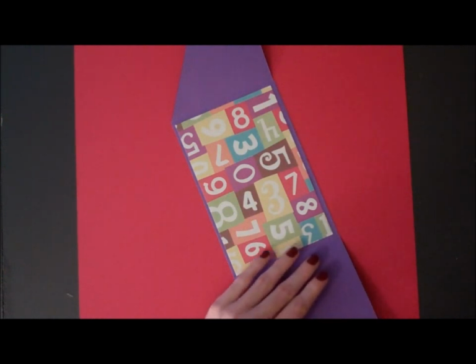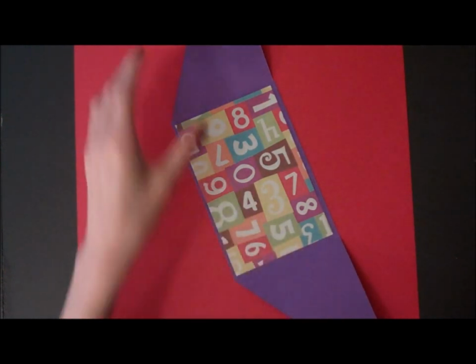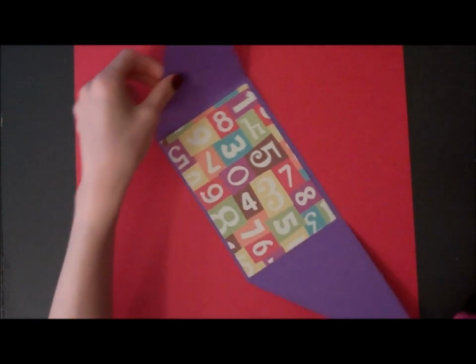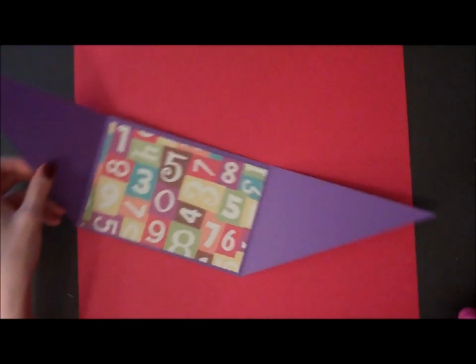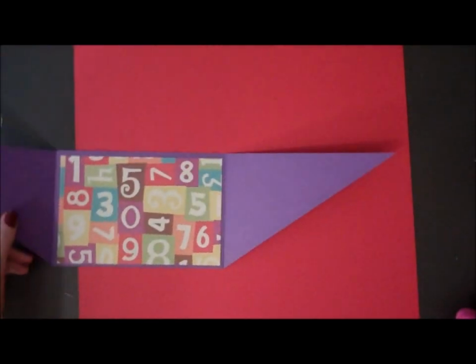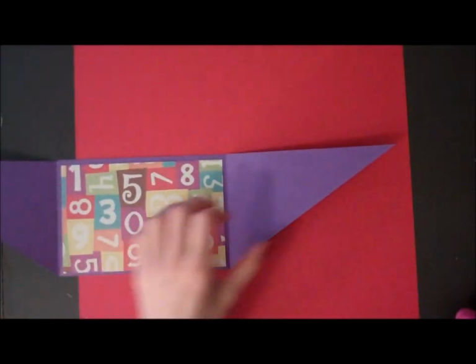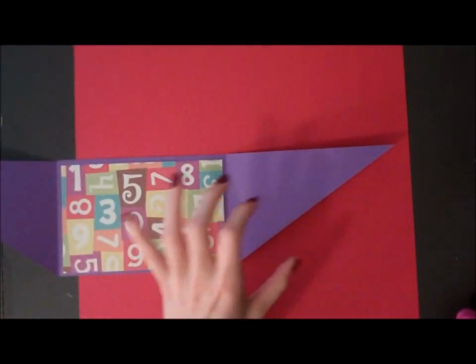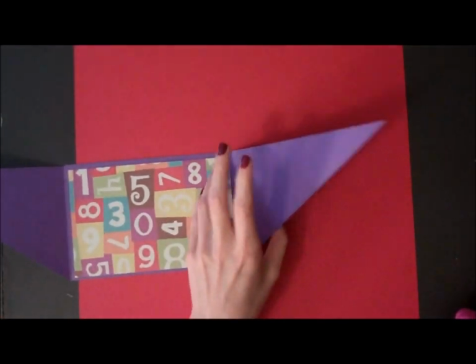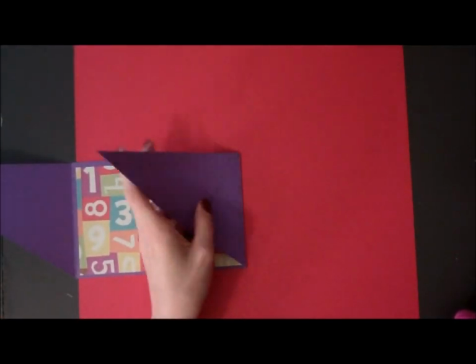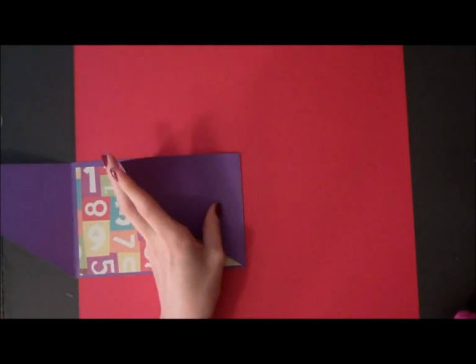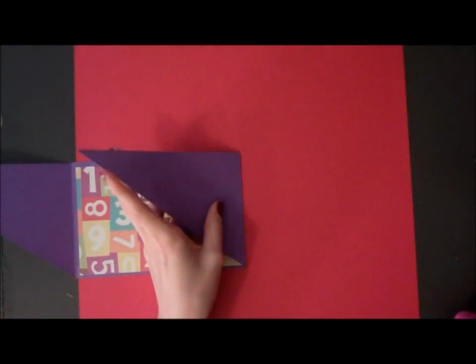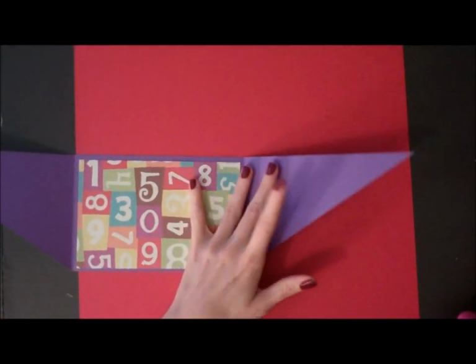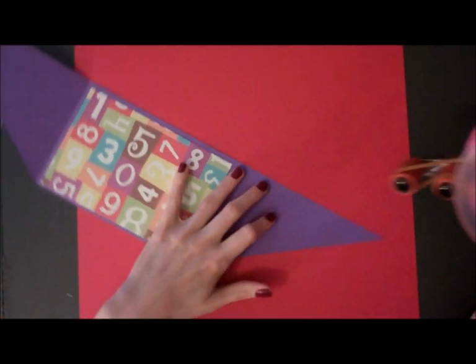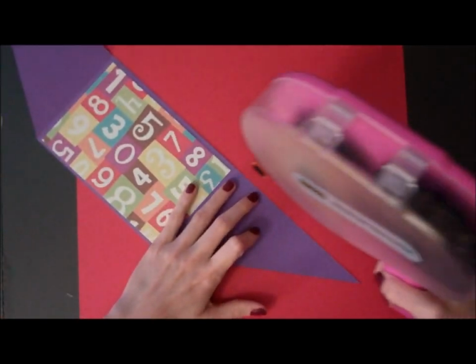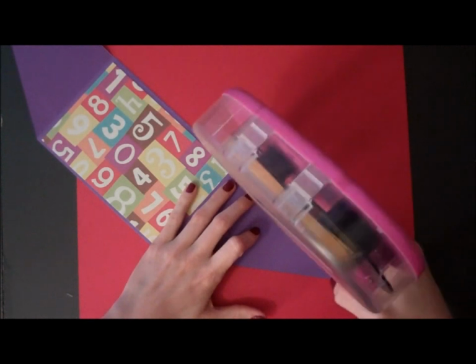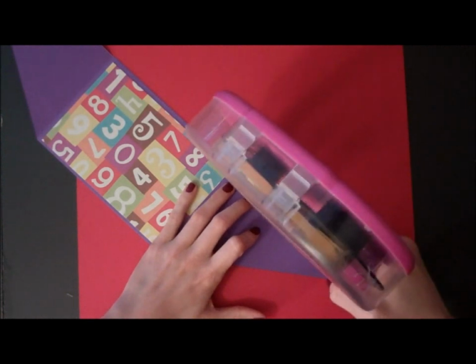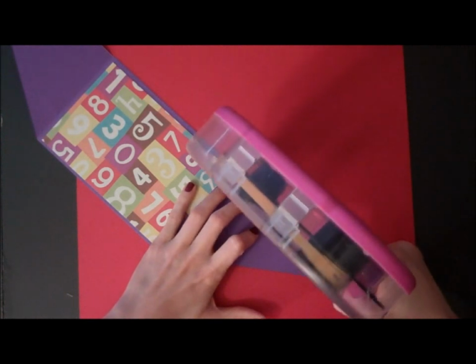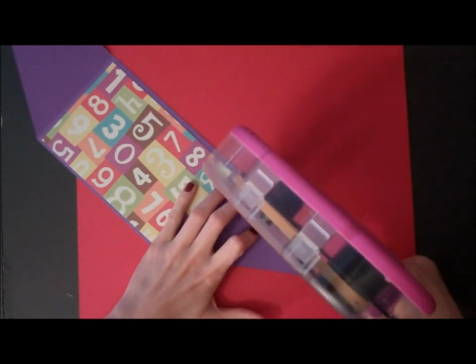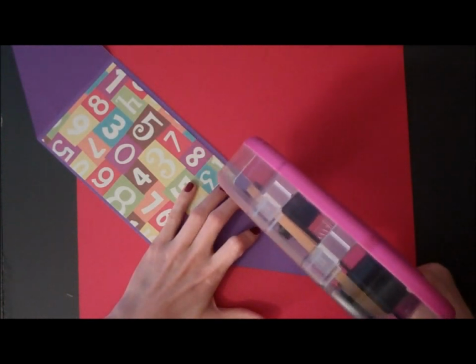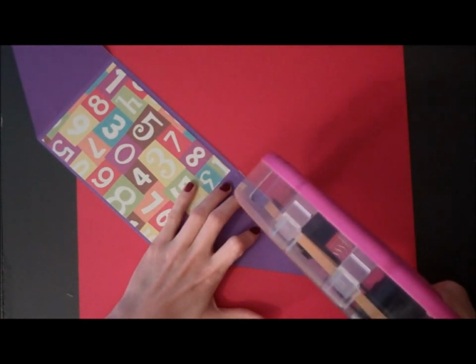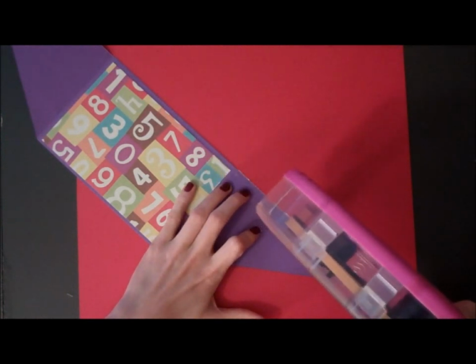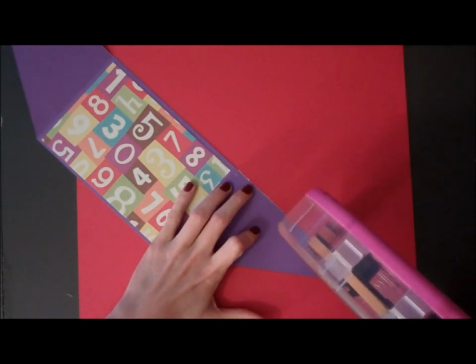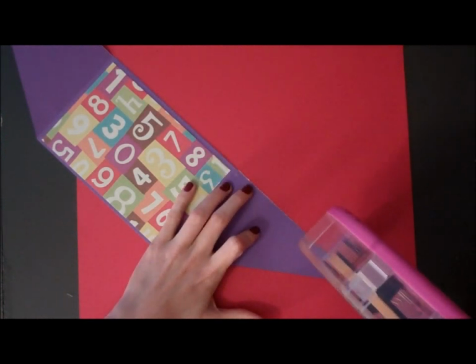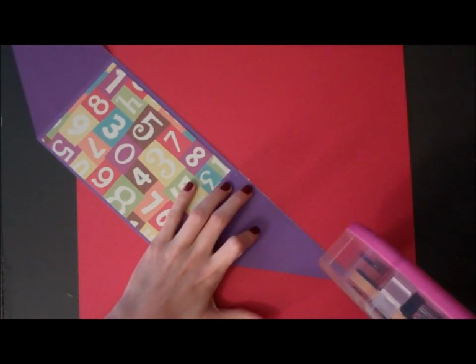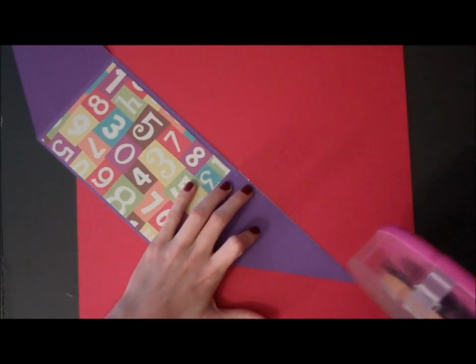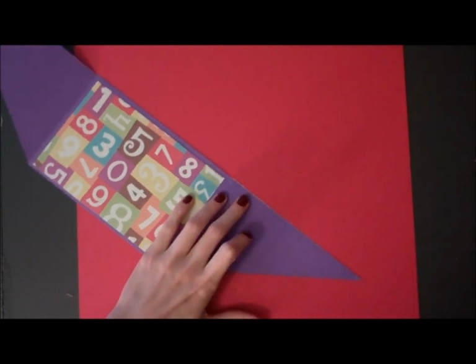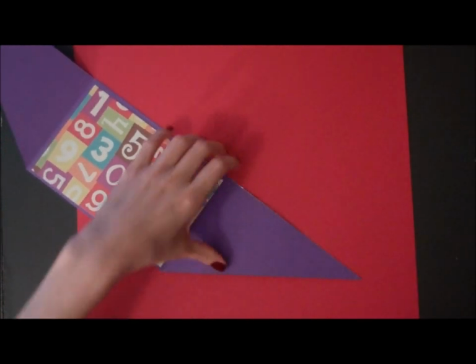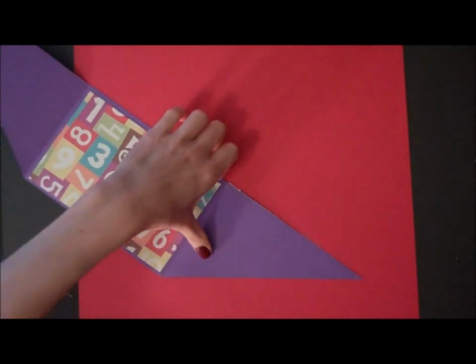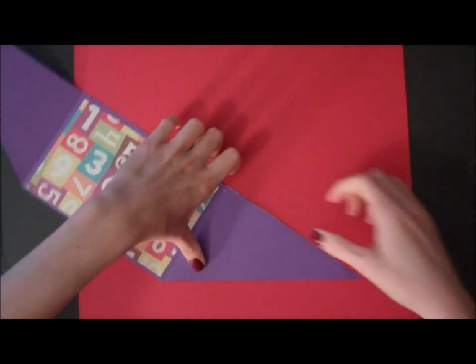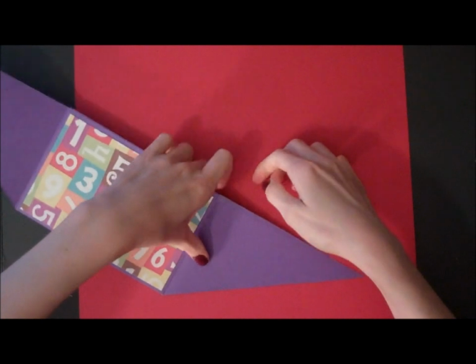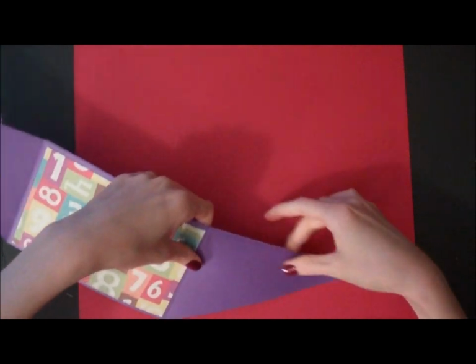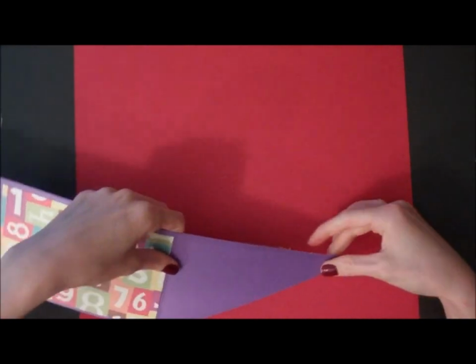Next we're going to fold down the next side. We just want to put a little bit of adhesive right on the edge.